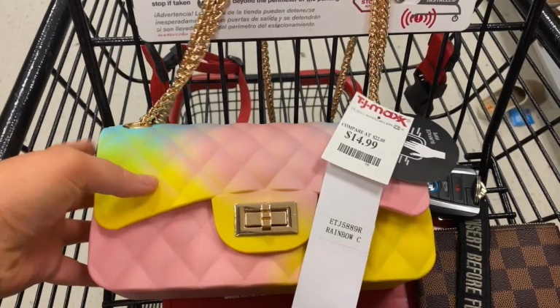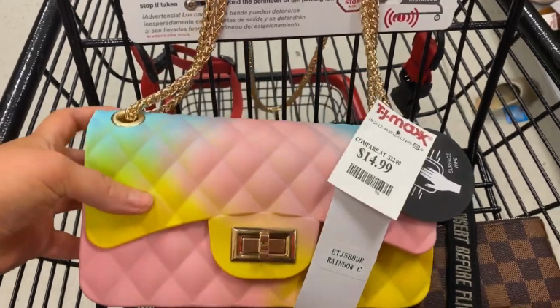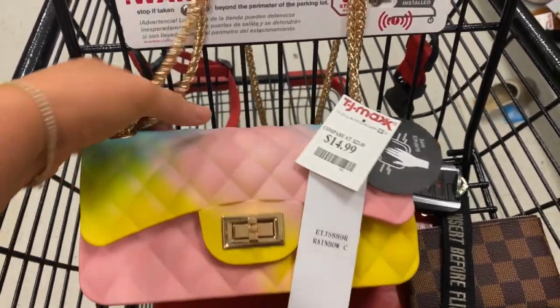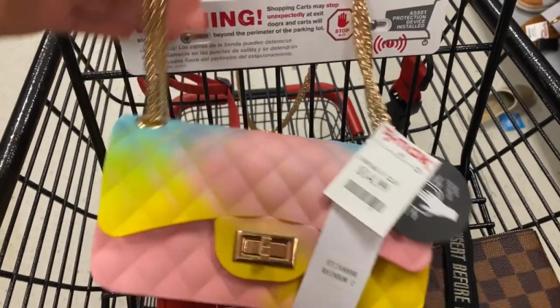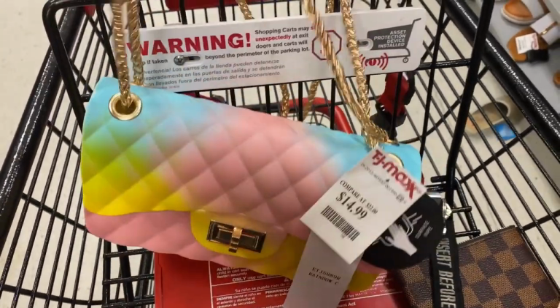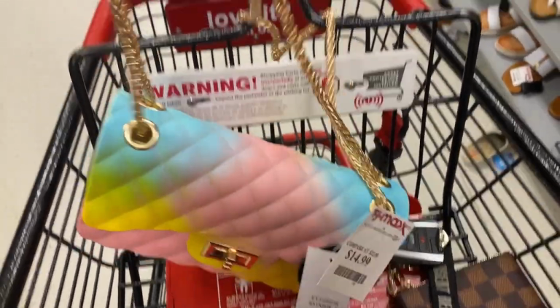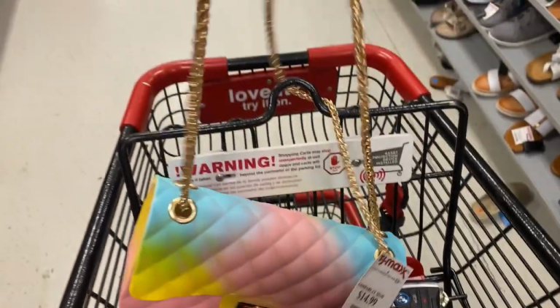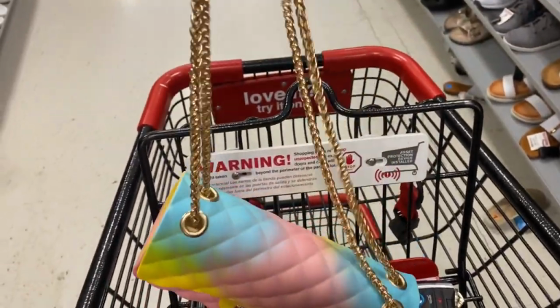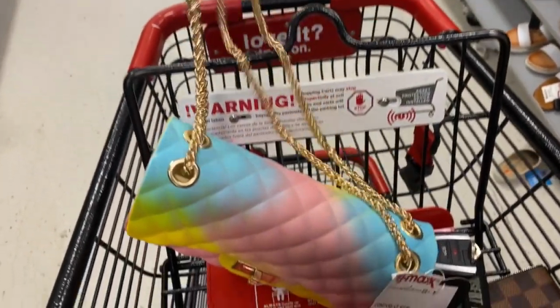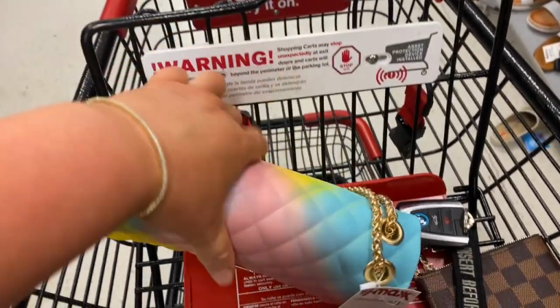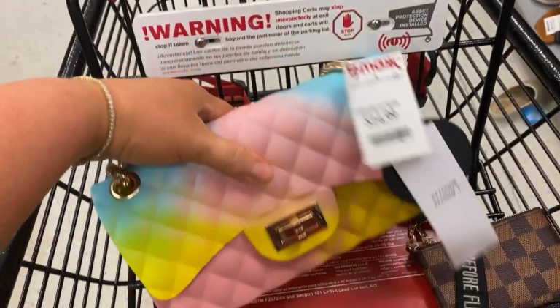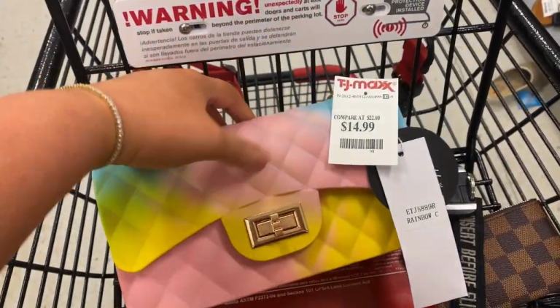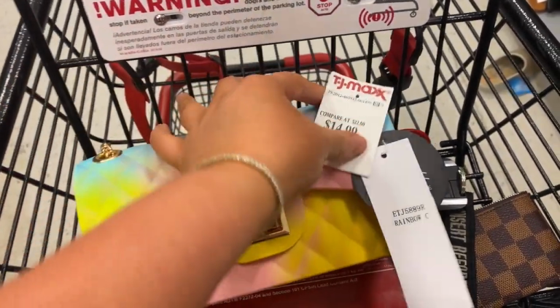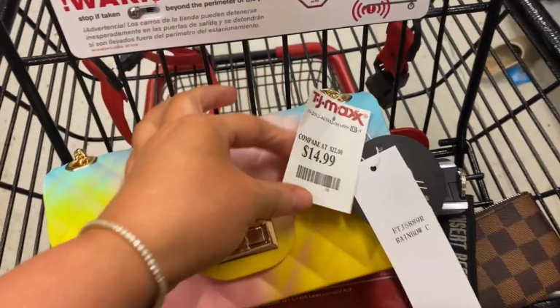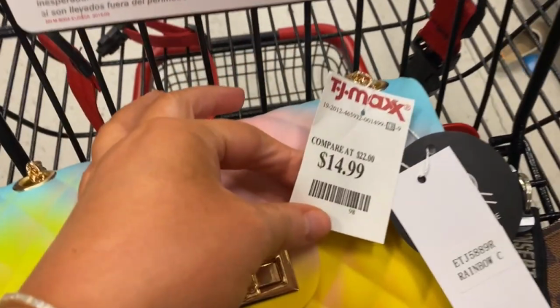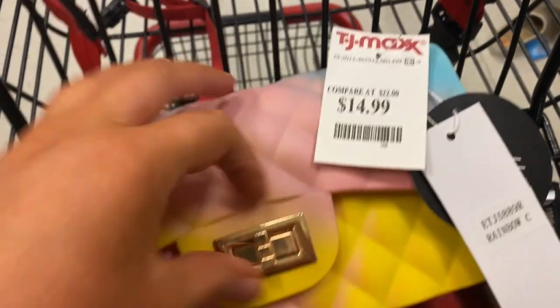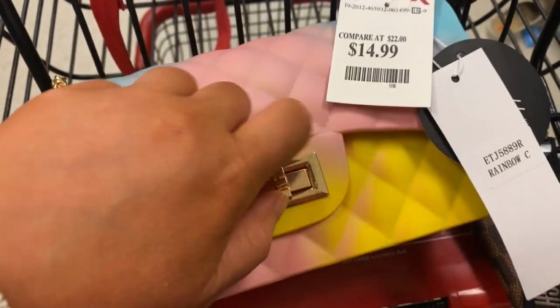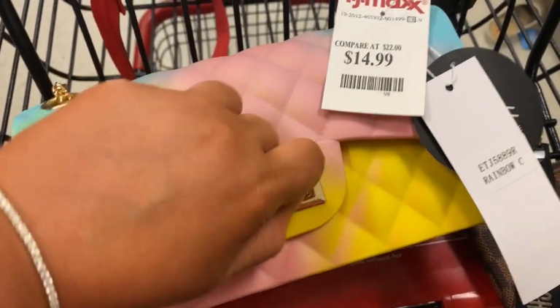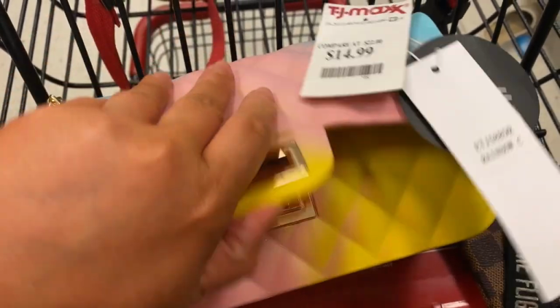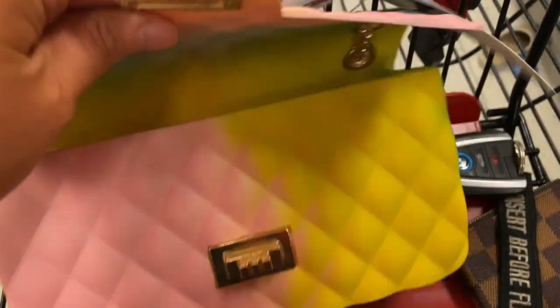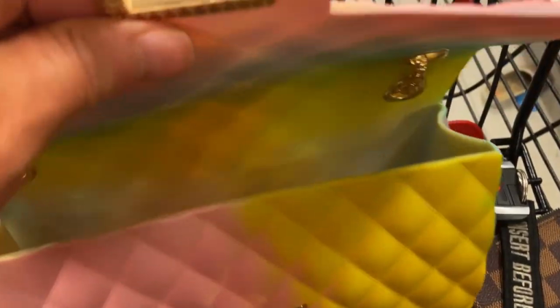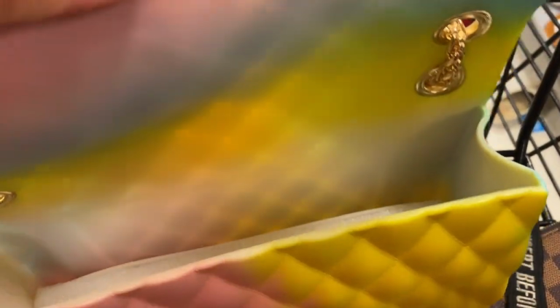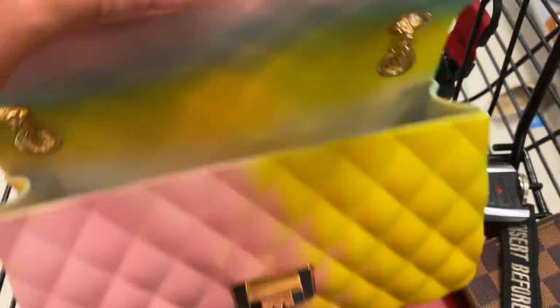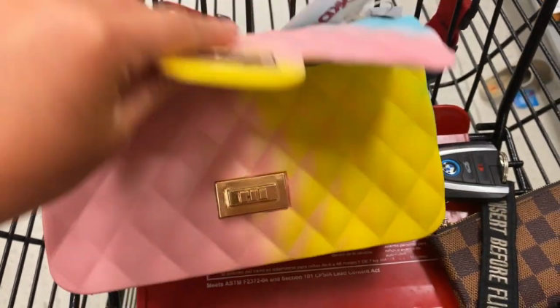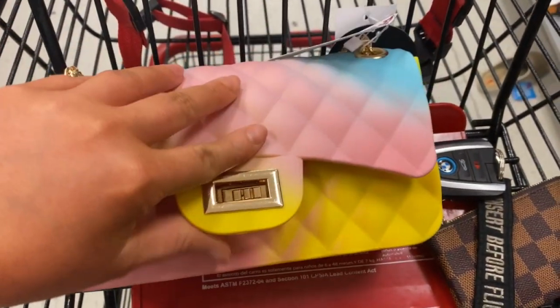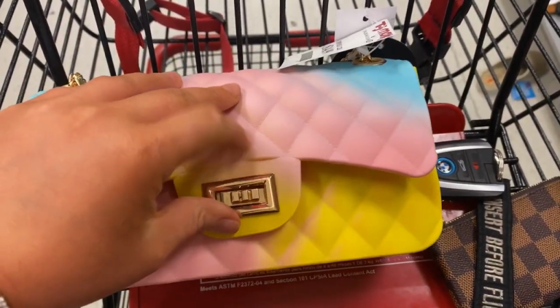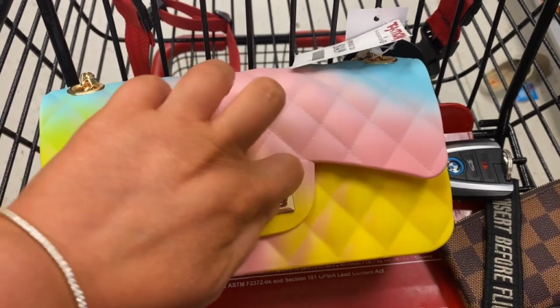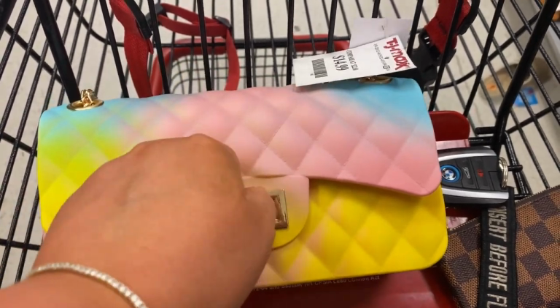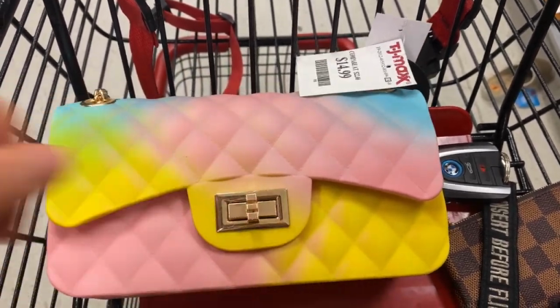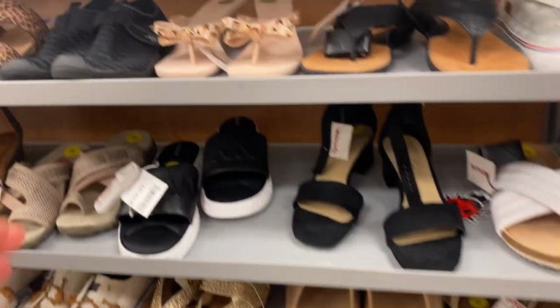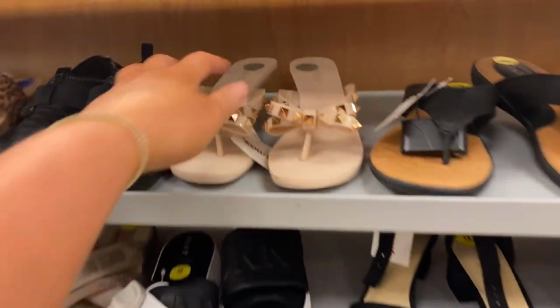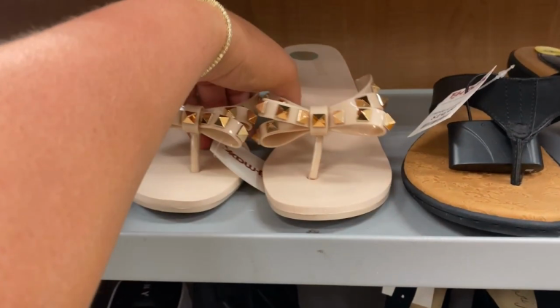I had to snag this bag — how stinking cute is this? It's only $15. I'm obsessed. This is literally like just like a Chanel bag that I really like that I would never spend the money on because it's tie dye, but it's so cute. Oh my God, need it.